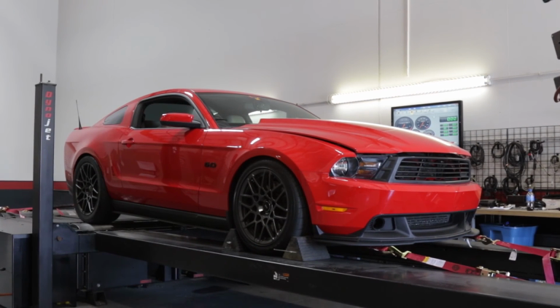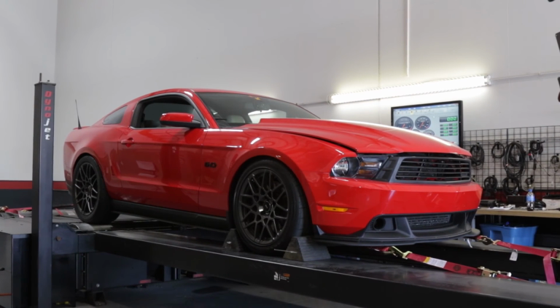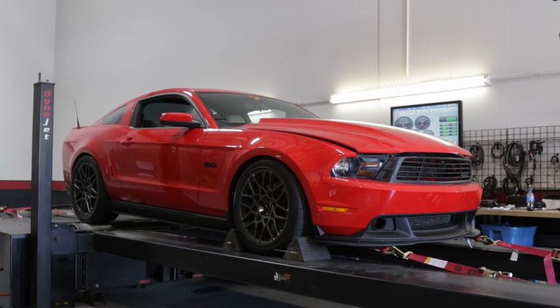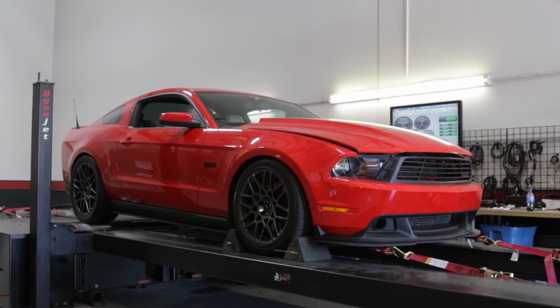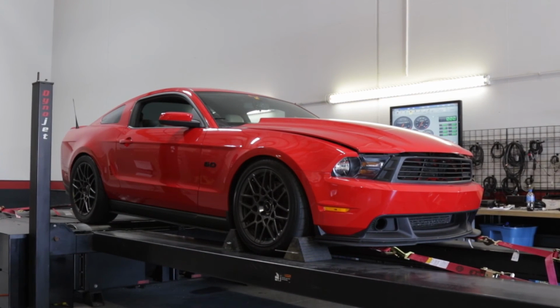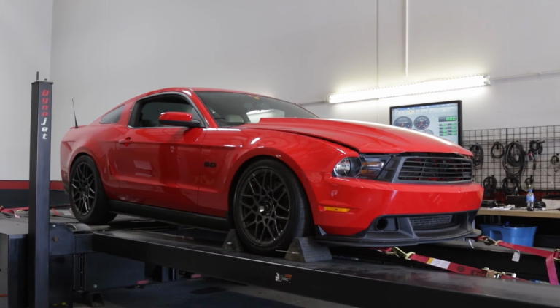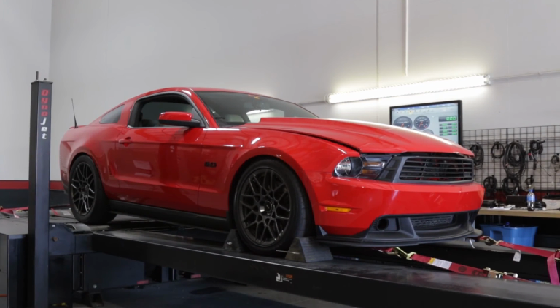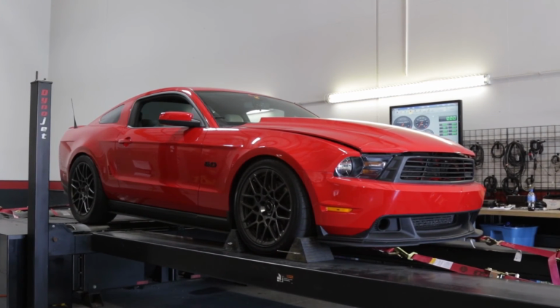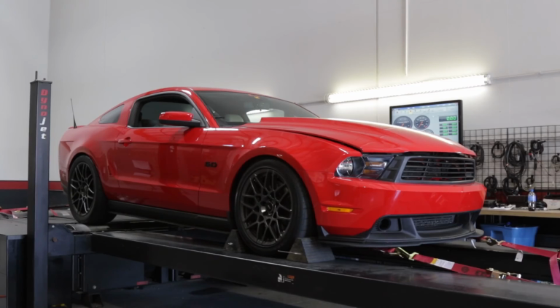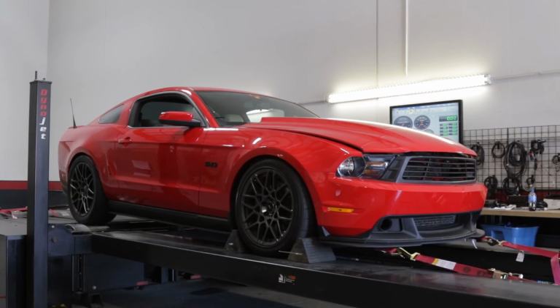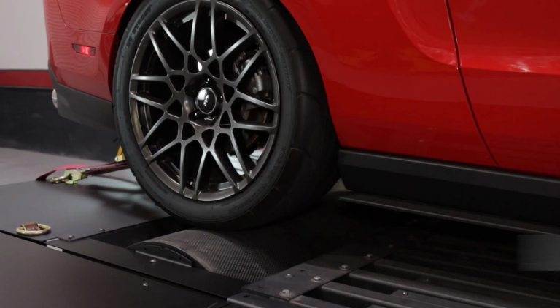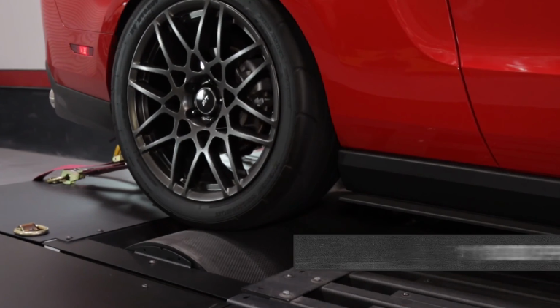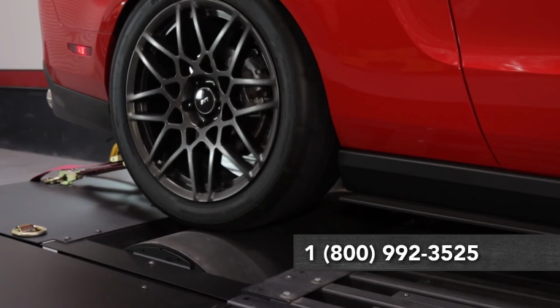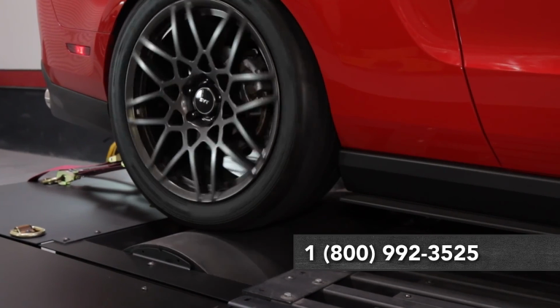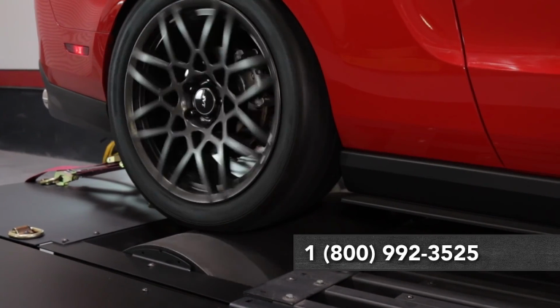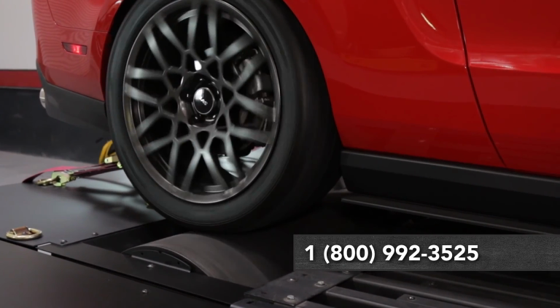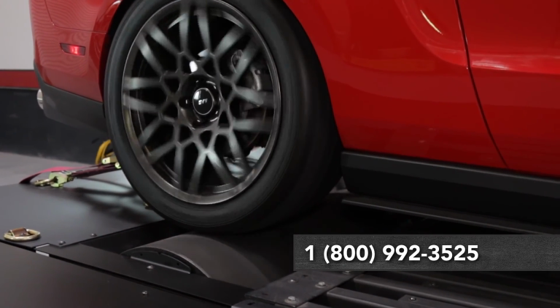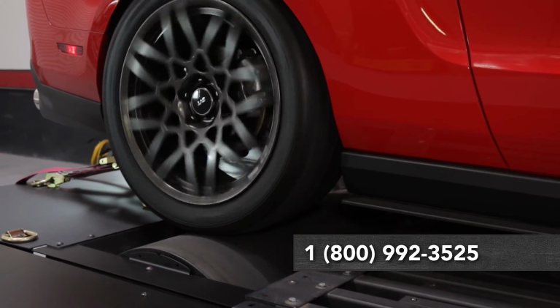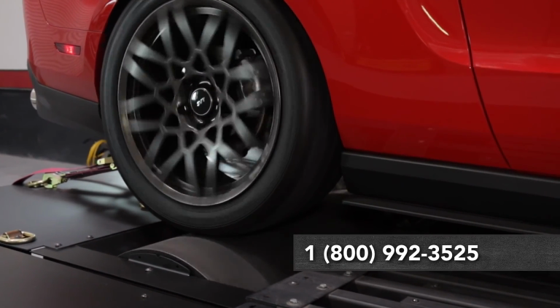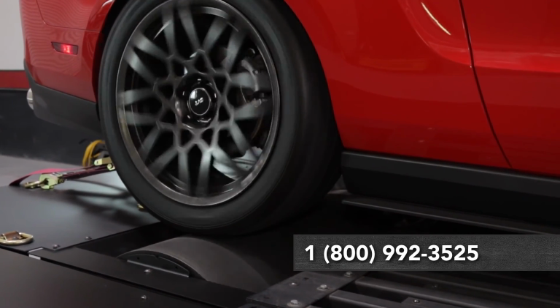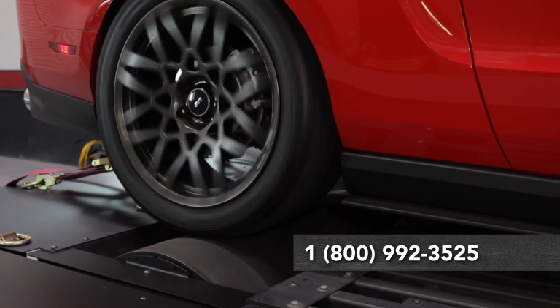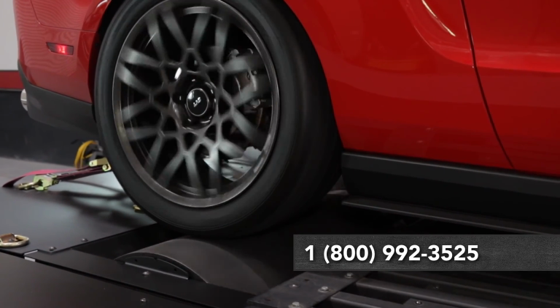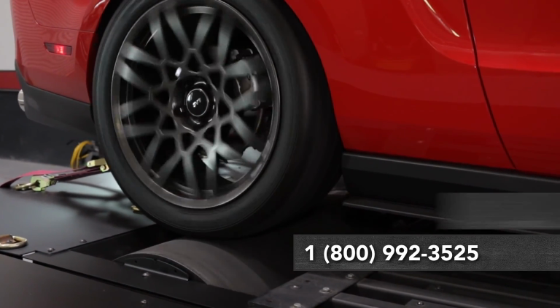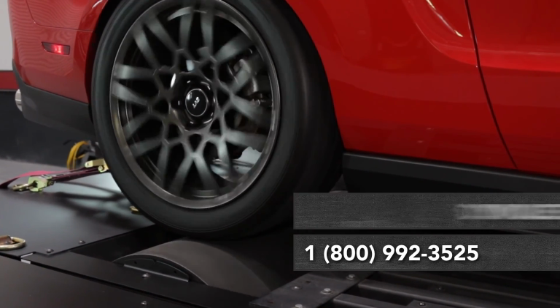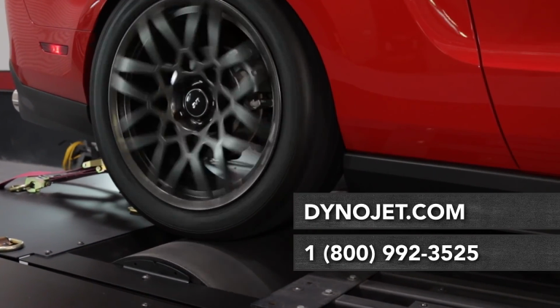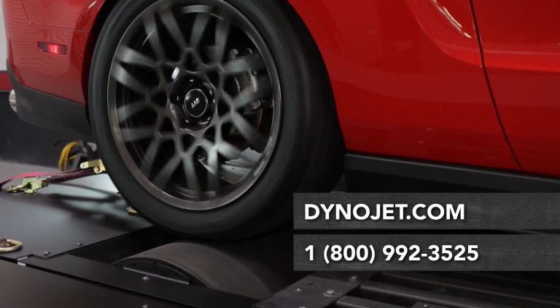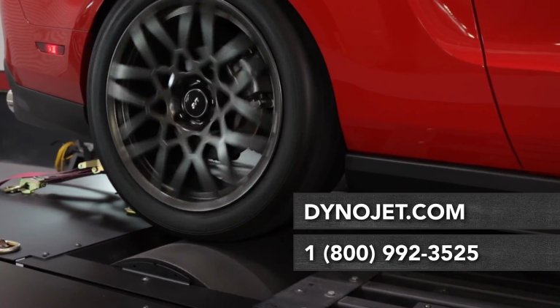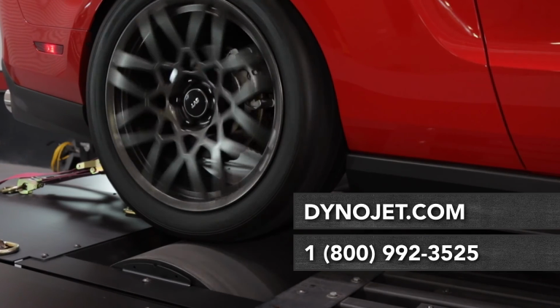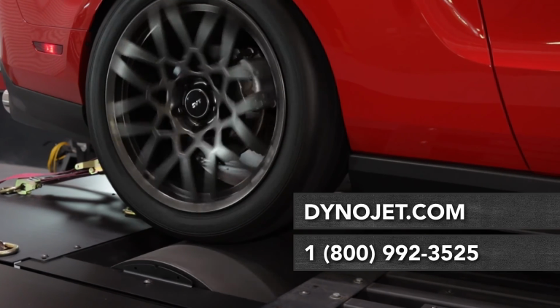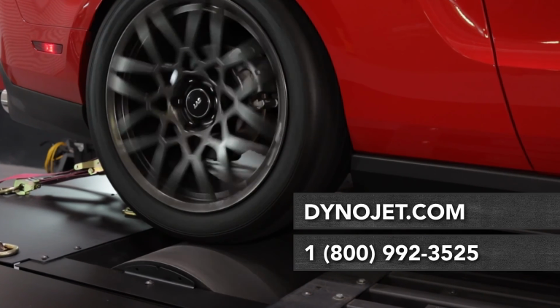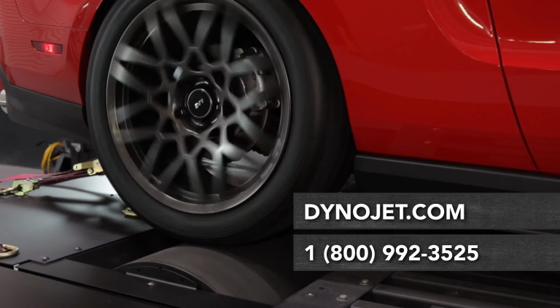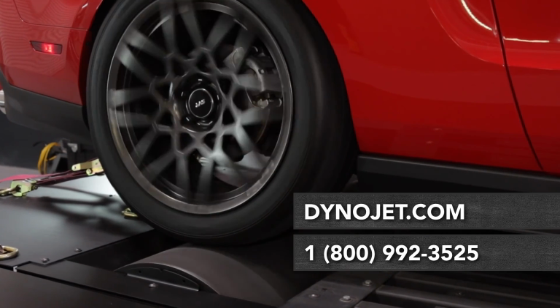For dyno tech and sales support, call us toll-free at 800-992-3525 or visit us online at dynojet.com.